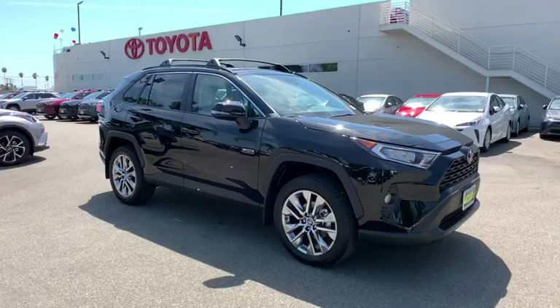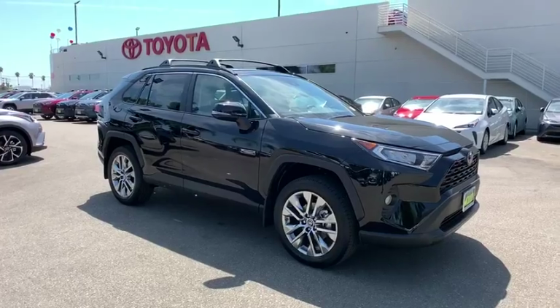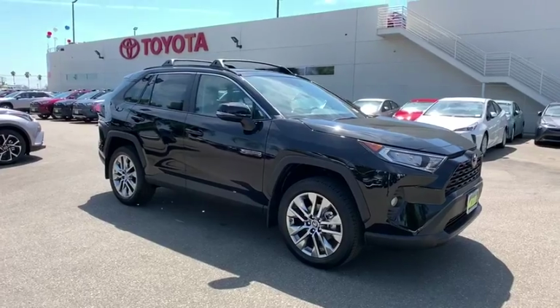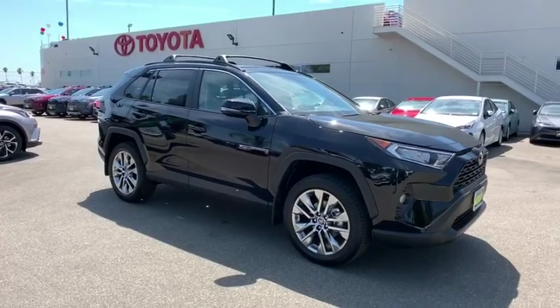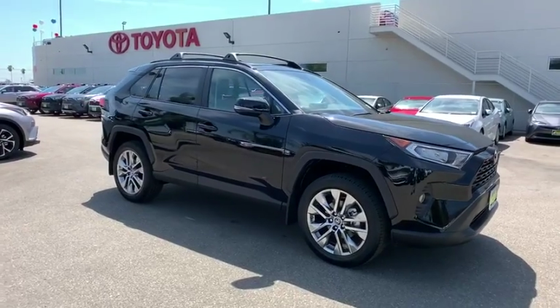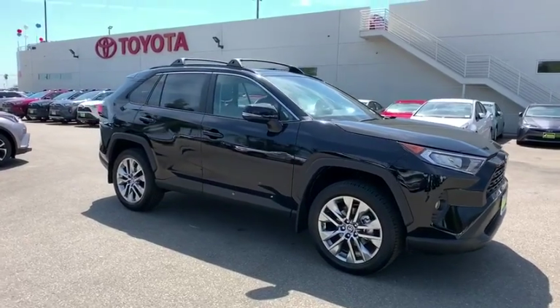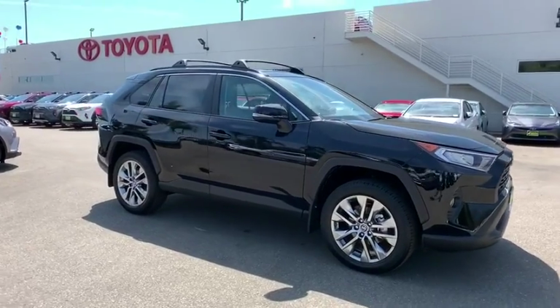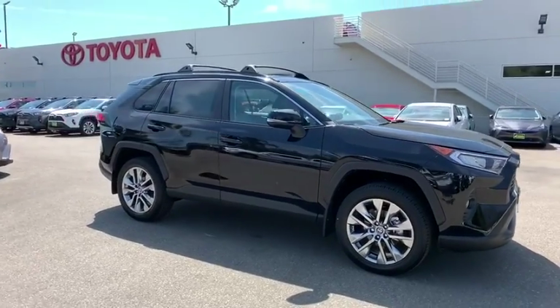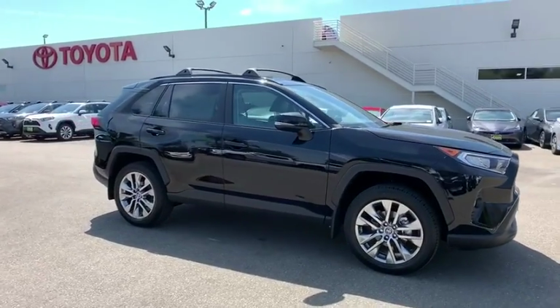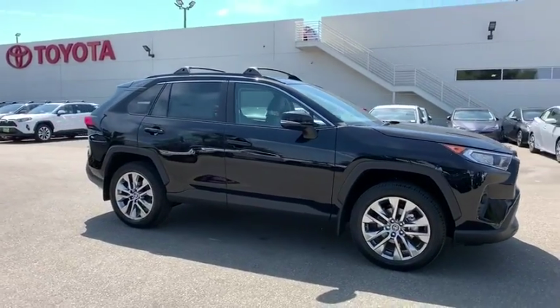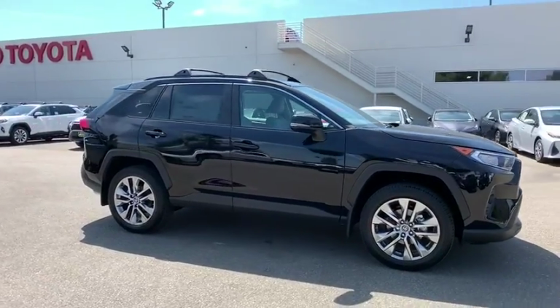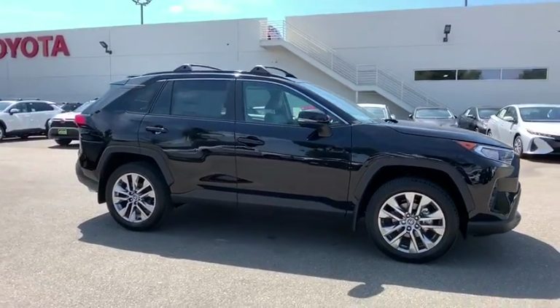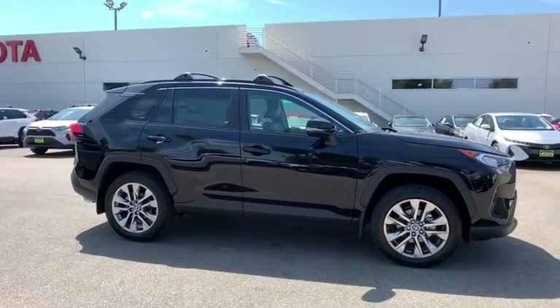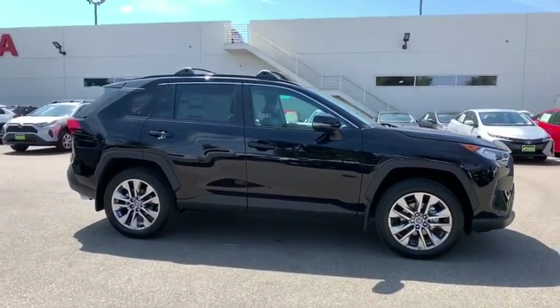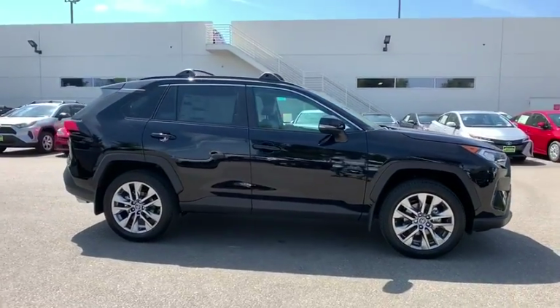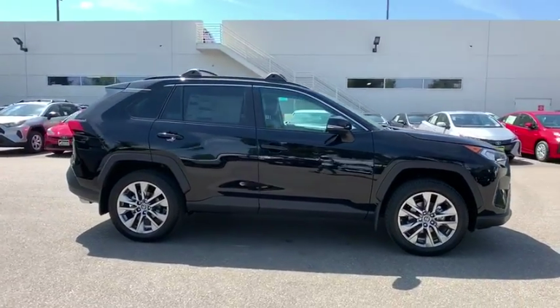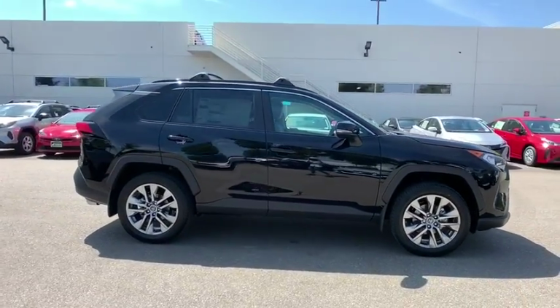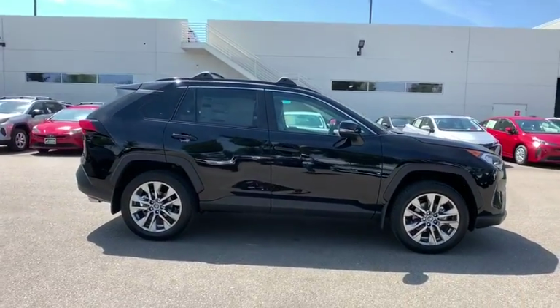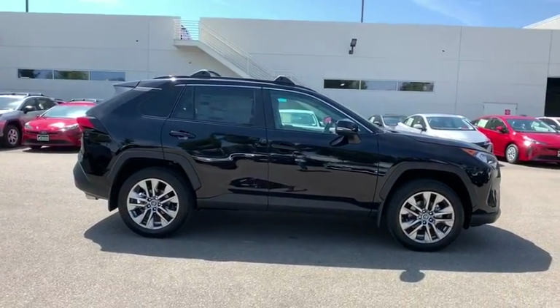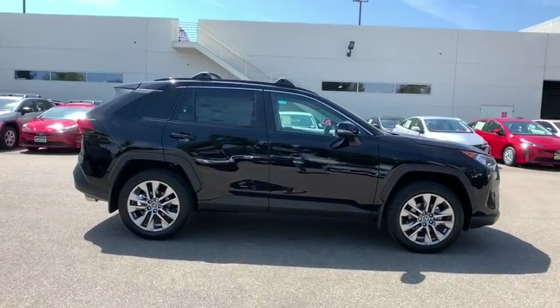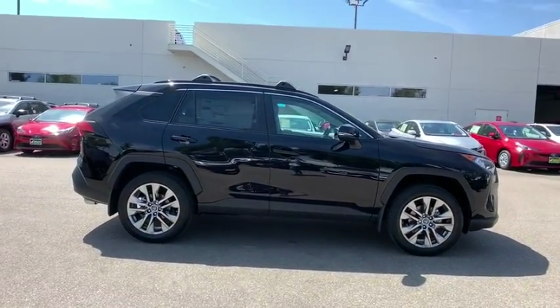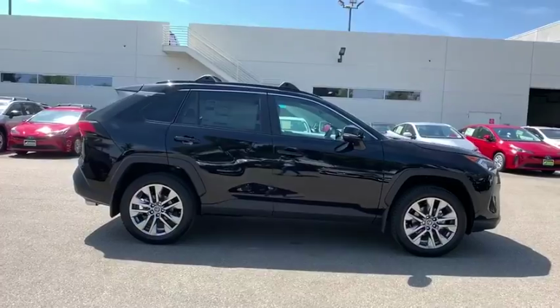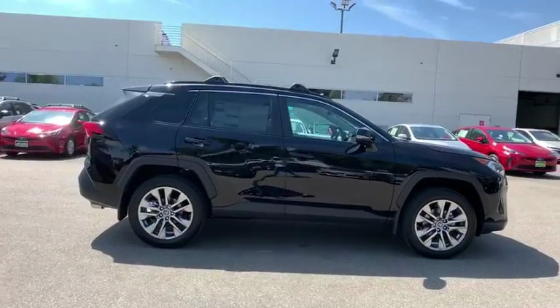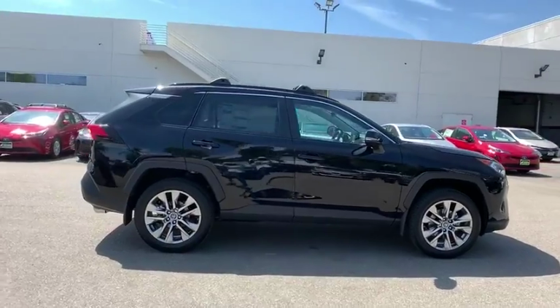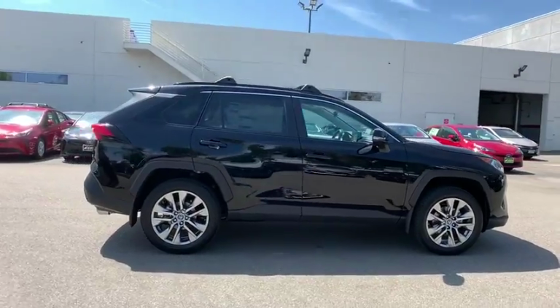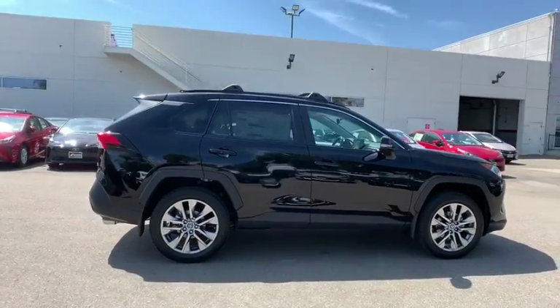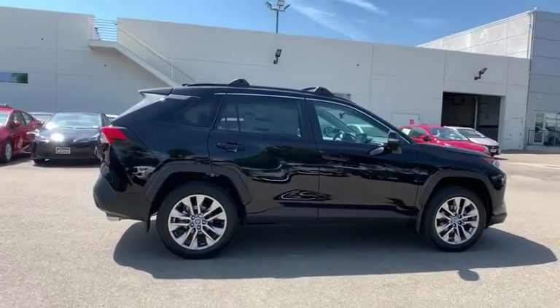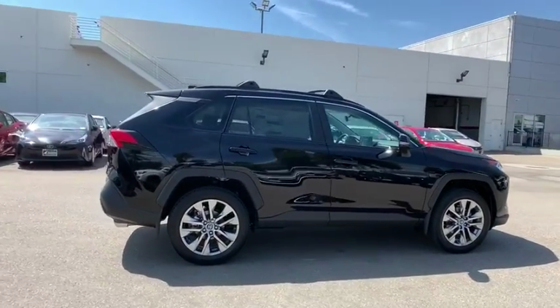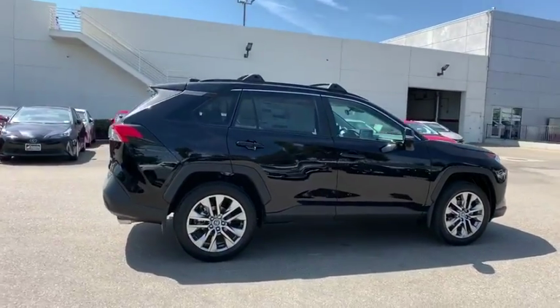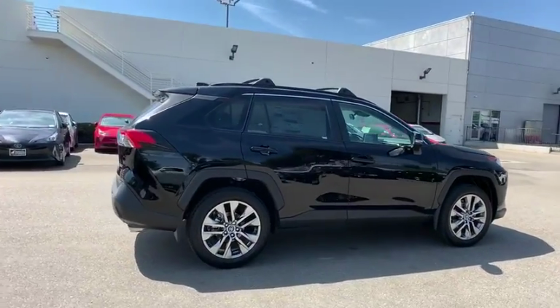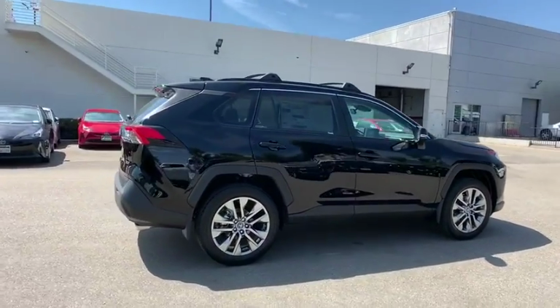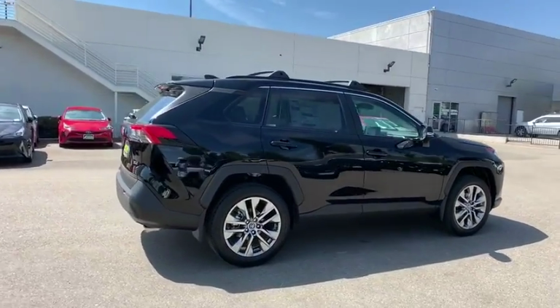Make a great choice today with the 2019 Toyota RAV4. The RAV4 is one of the most fuel-efficient SUVs in its class.